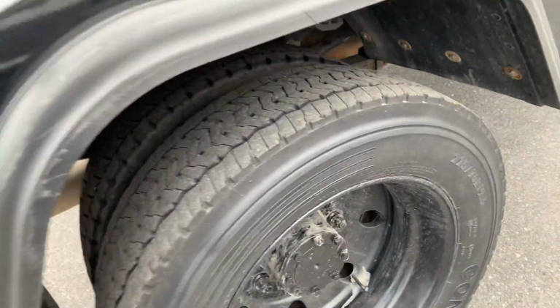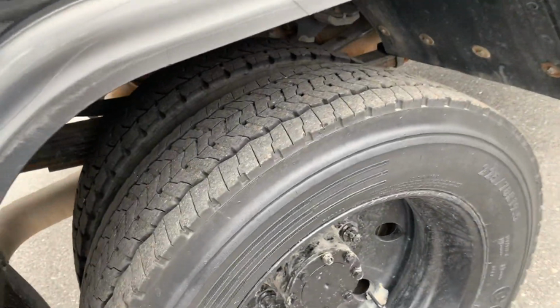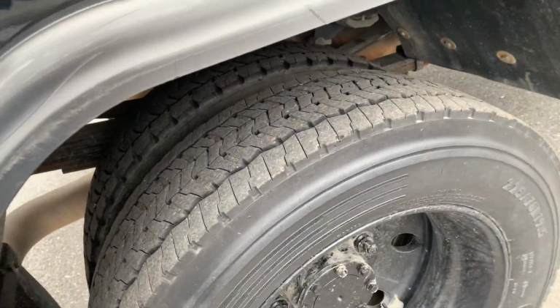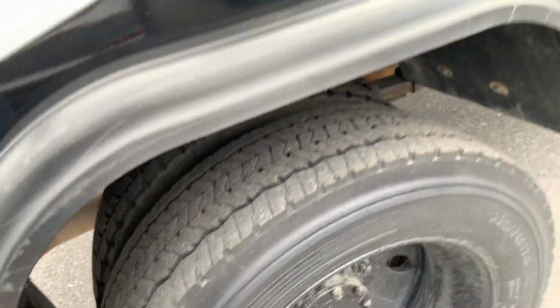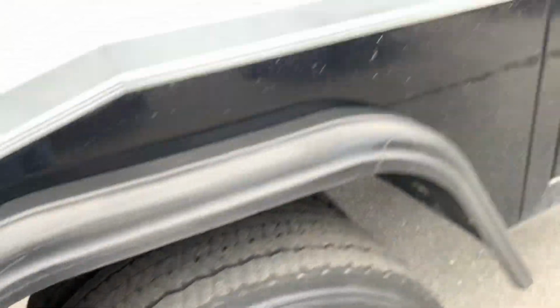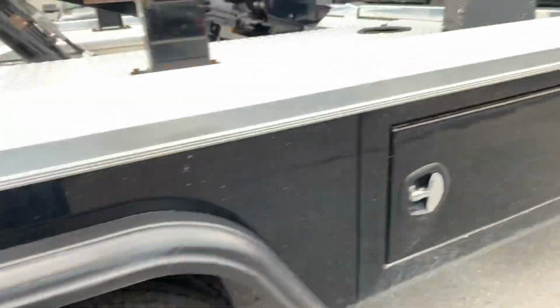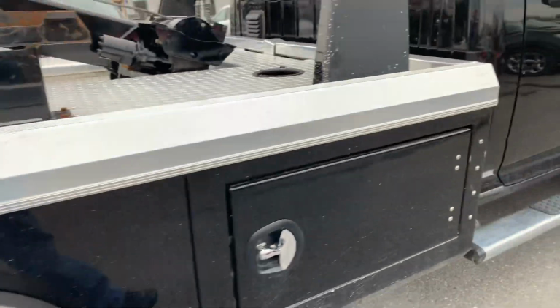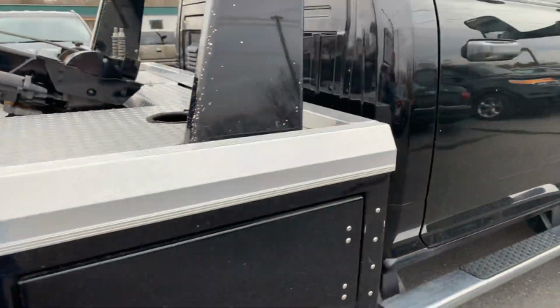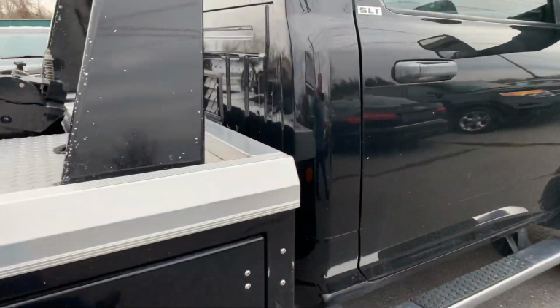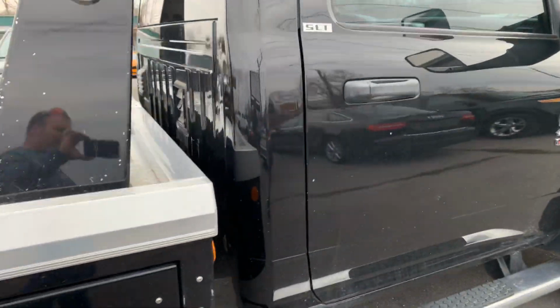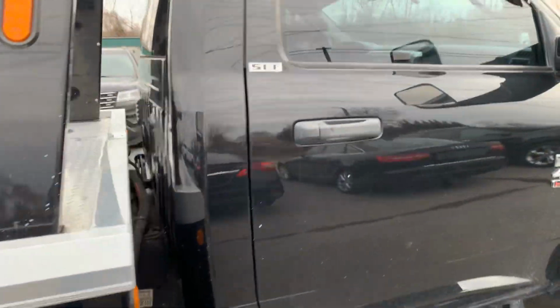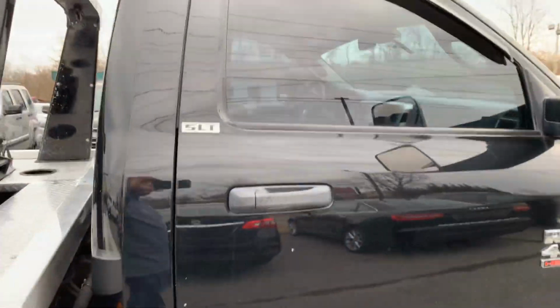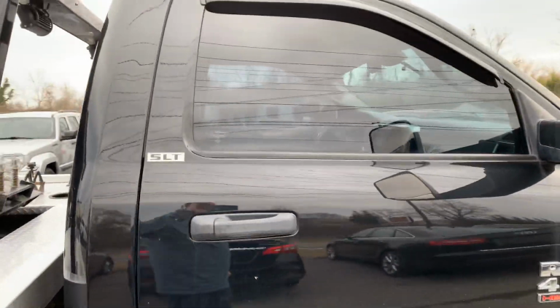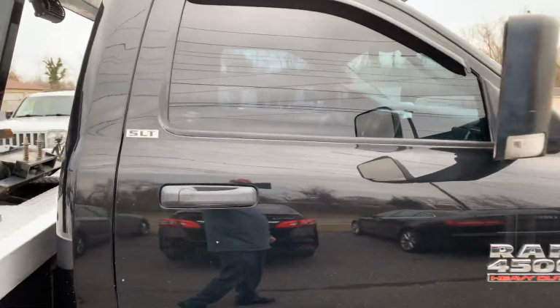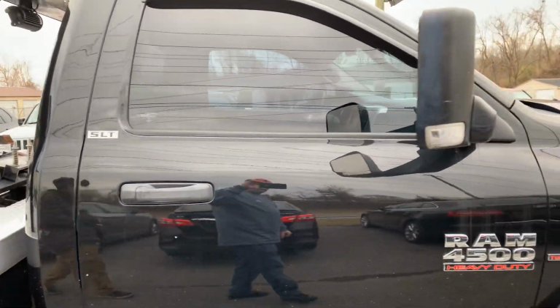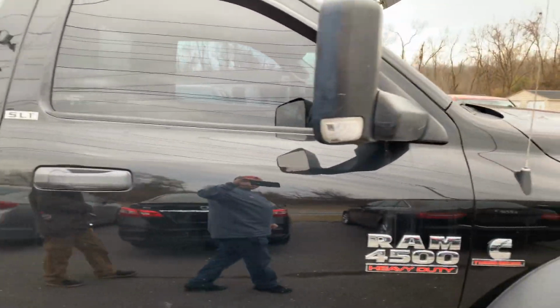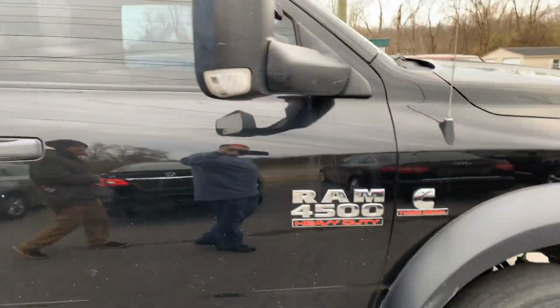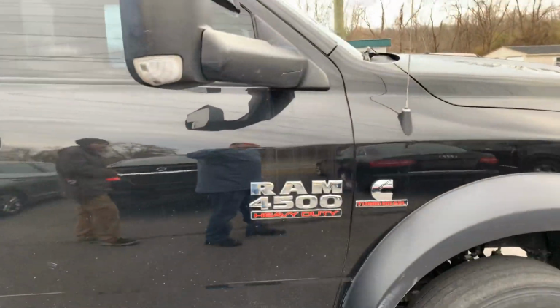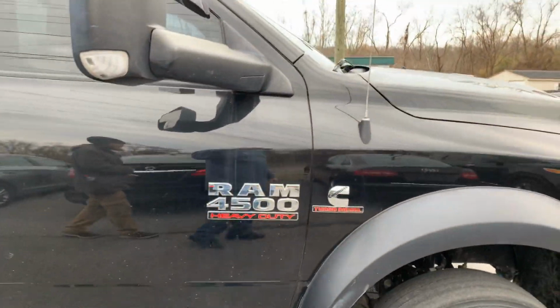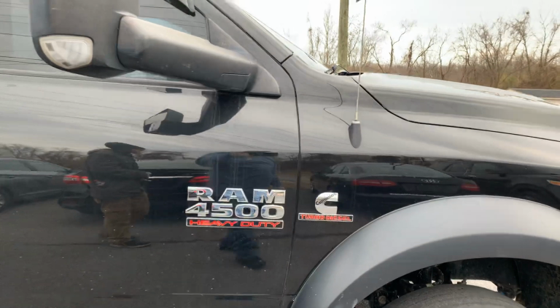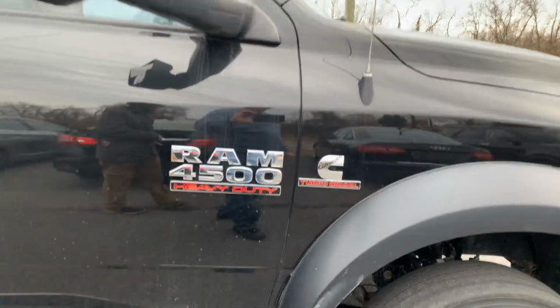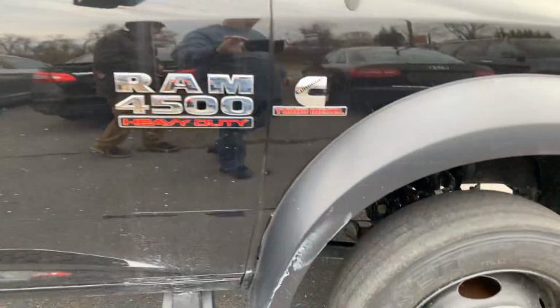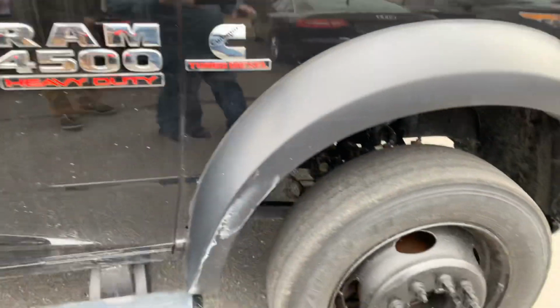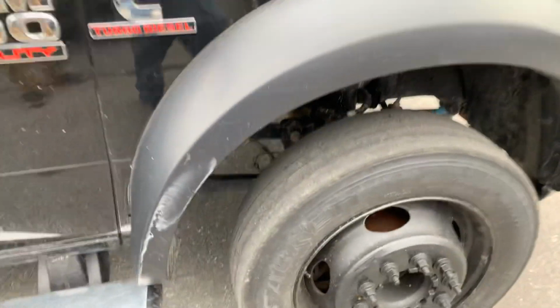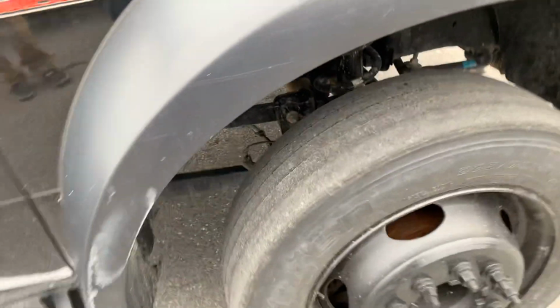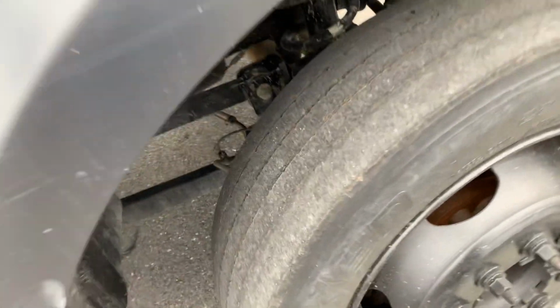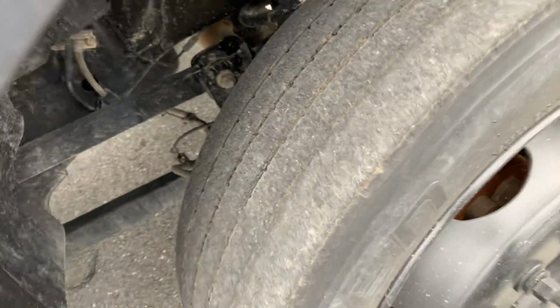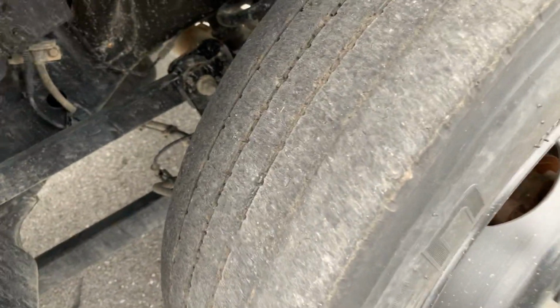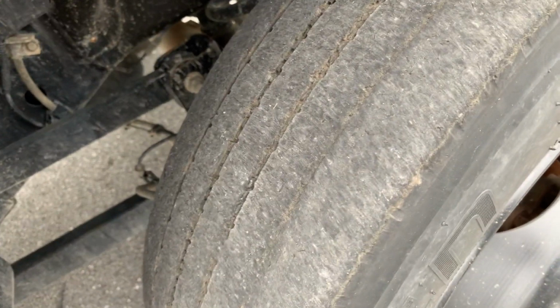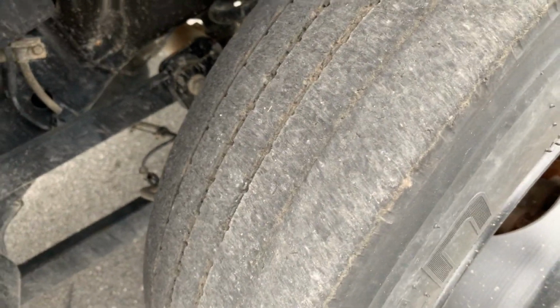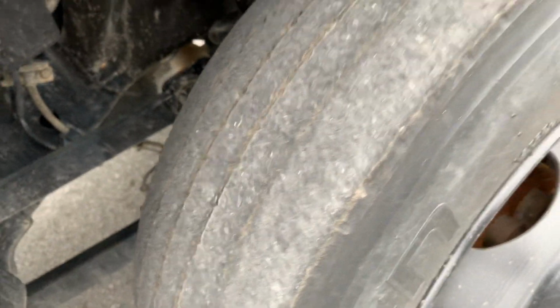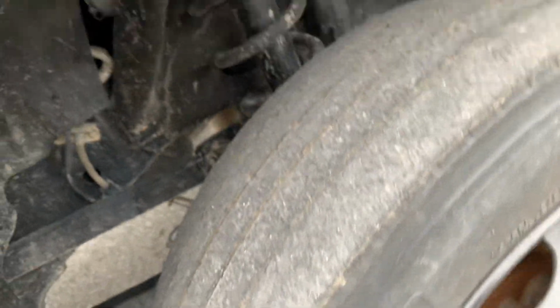Same tires on the passenger side. This truck does need some front tires on it if it's something where you're going to try and go right out to work with it. The front tires are definitely showing some wear and would definitely need to be replaced.